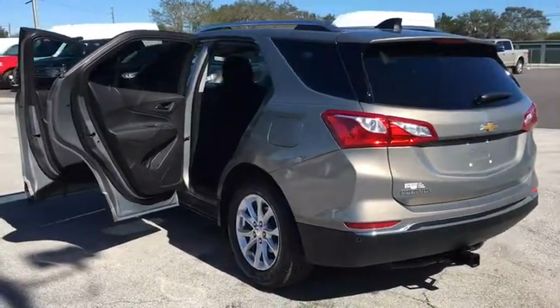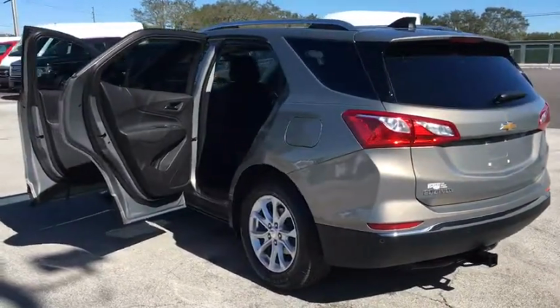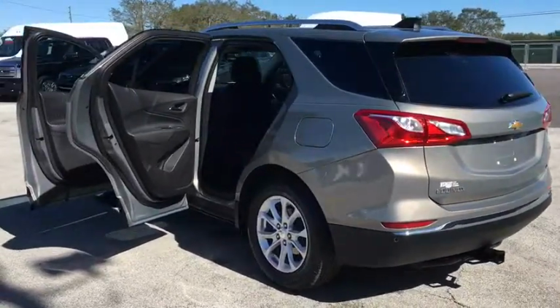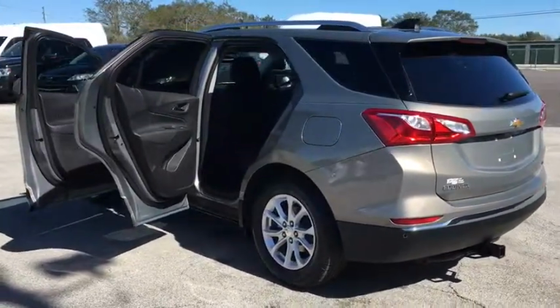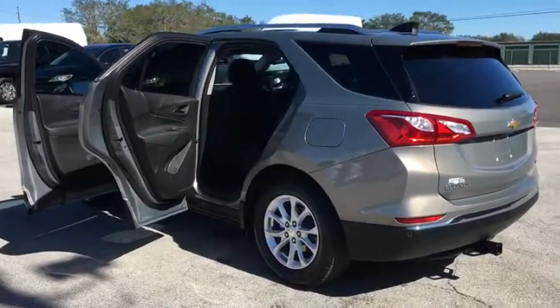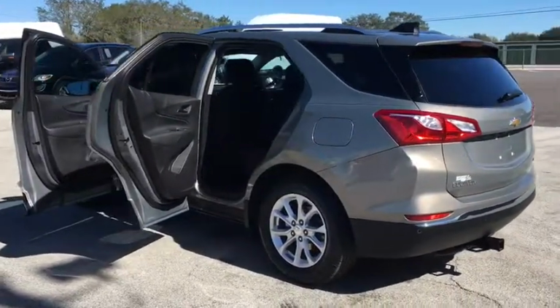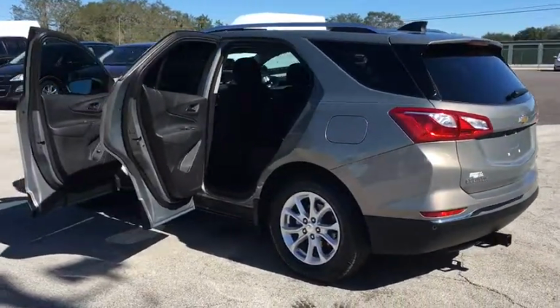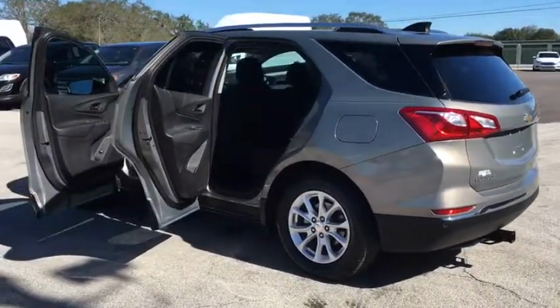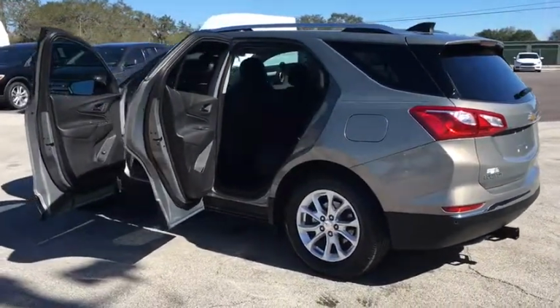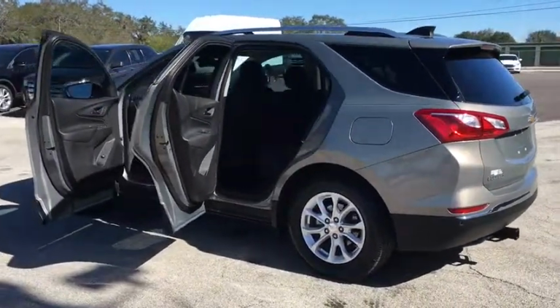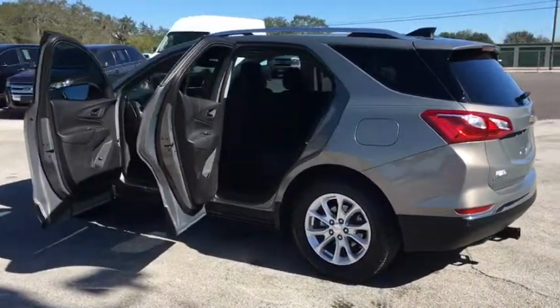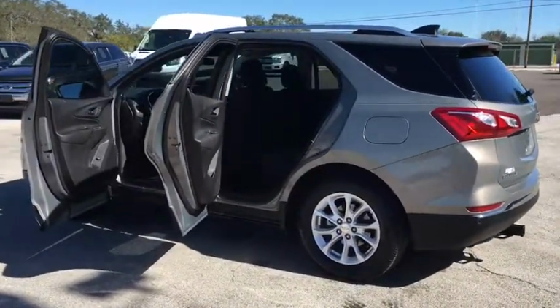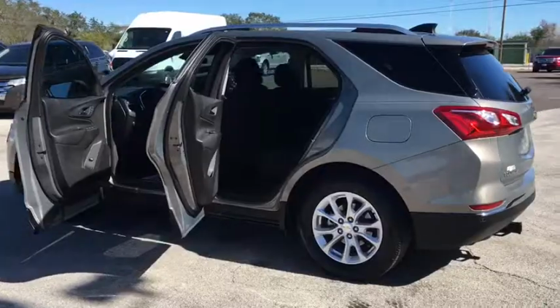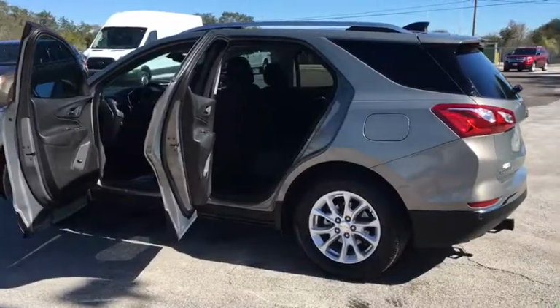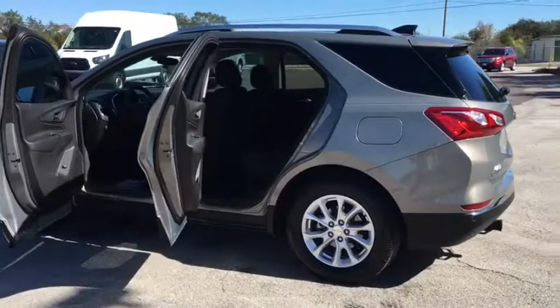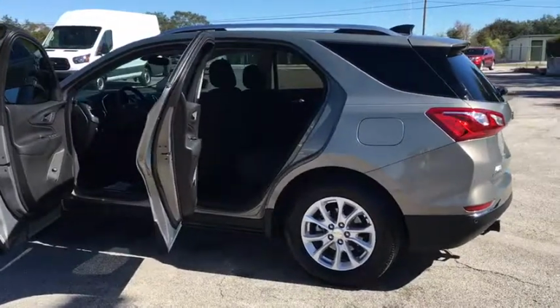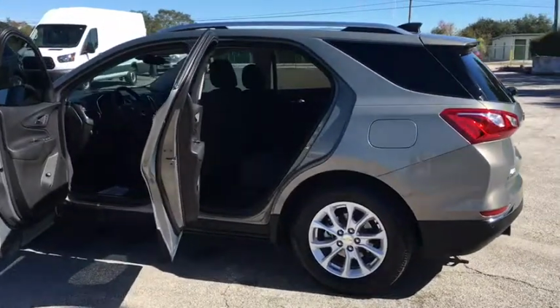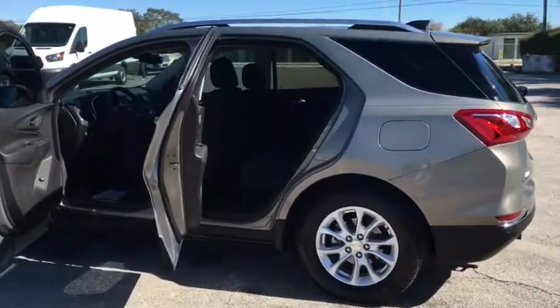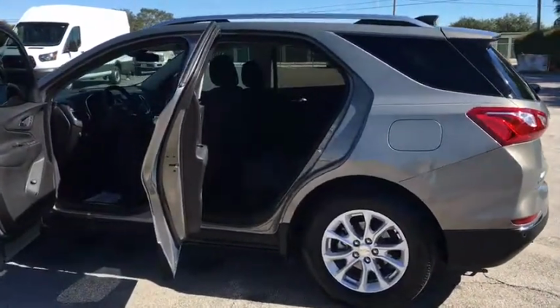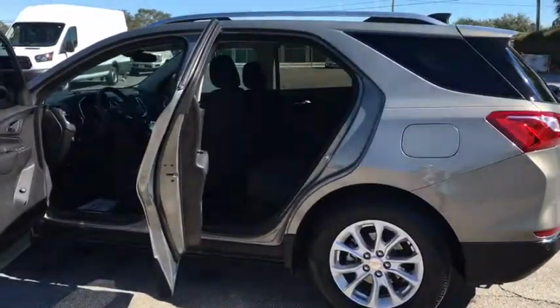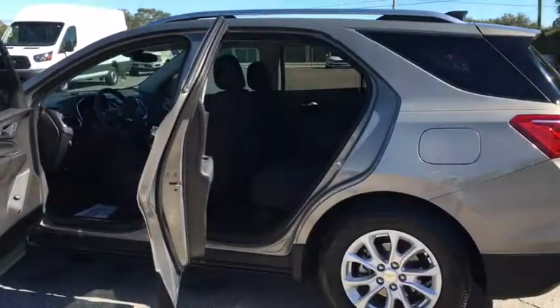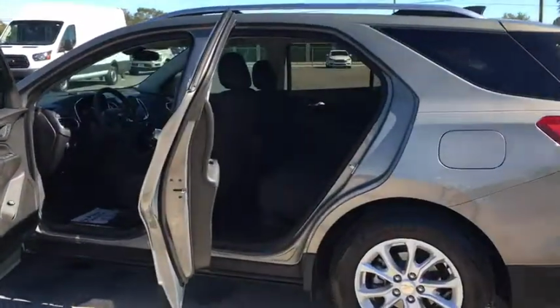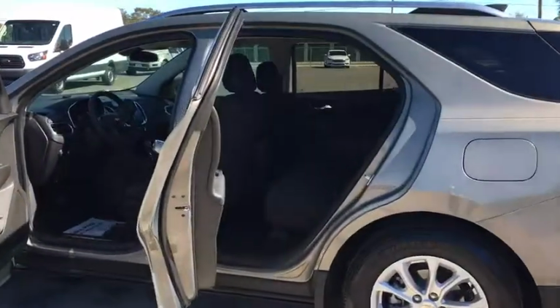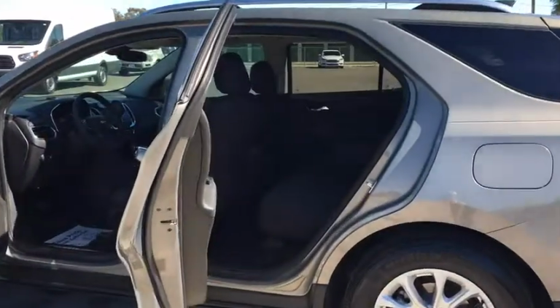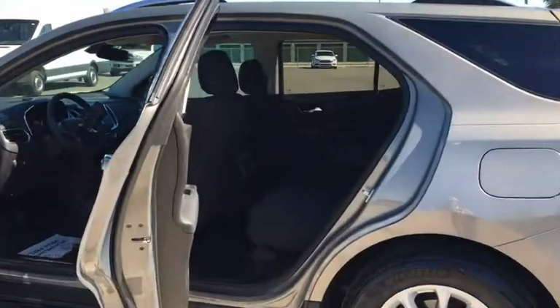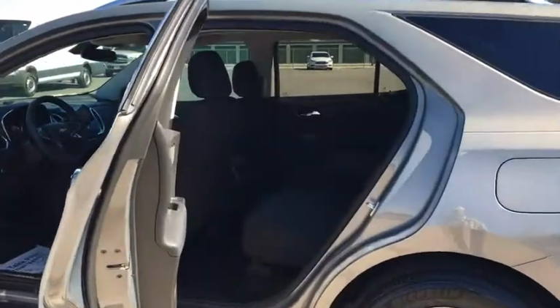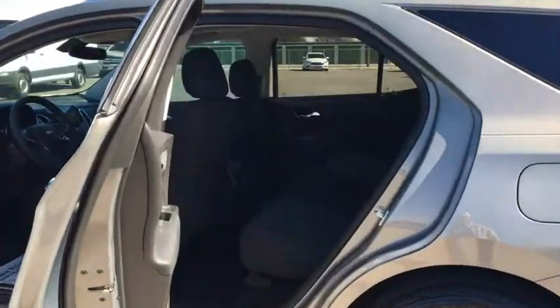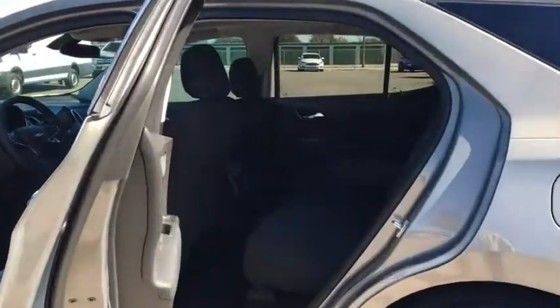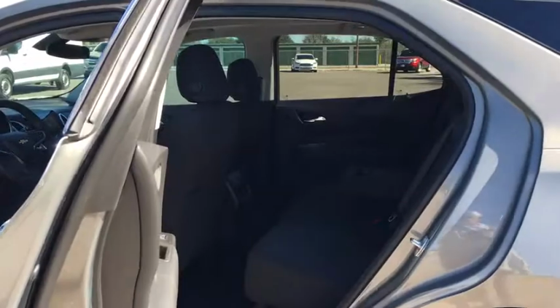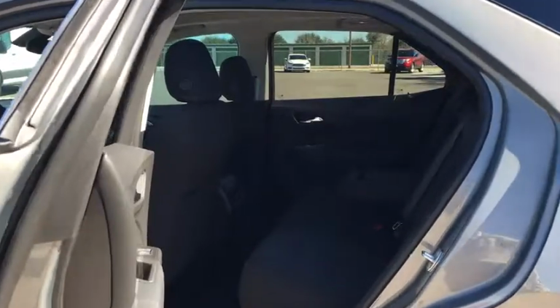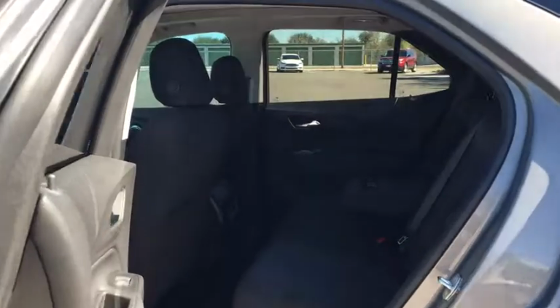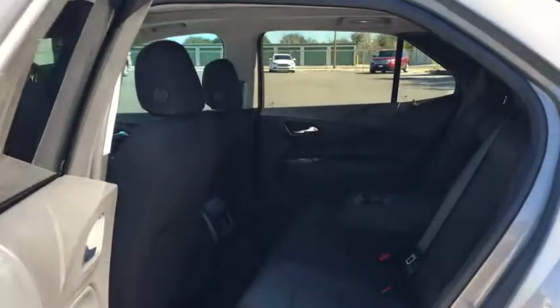Rear window defroster, power windows, security system, remote keyless entry, panic alarm, Sirius satellite radio, brake assist, auxiliary power outlet.